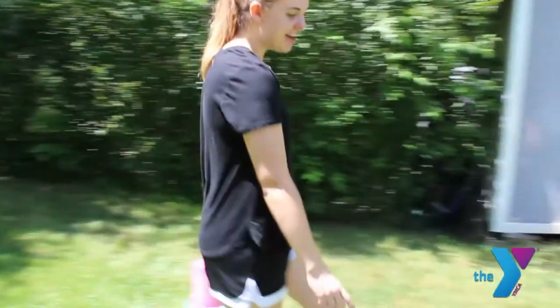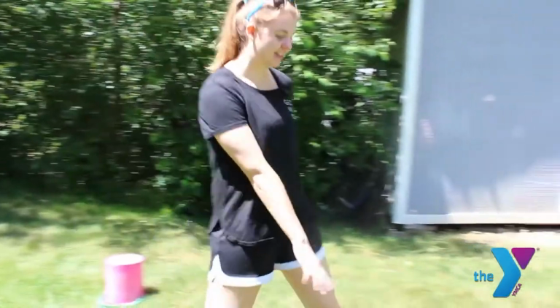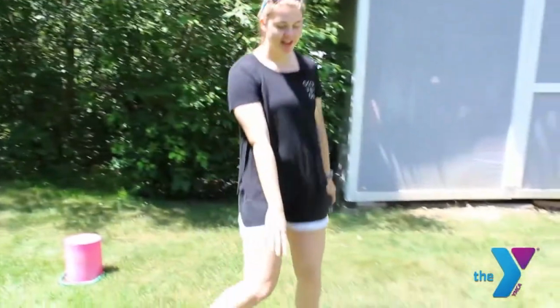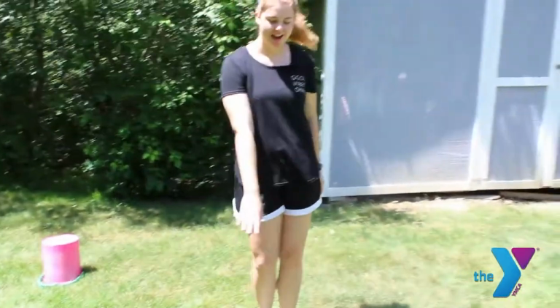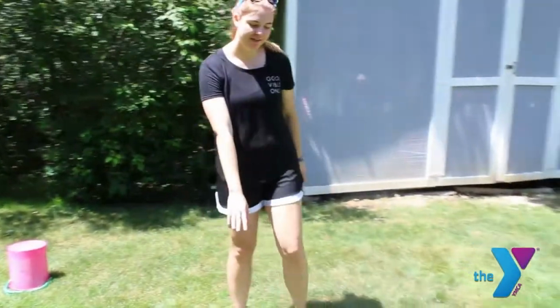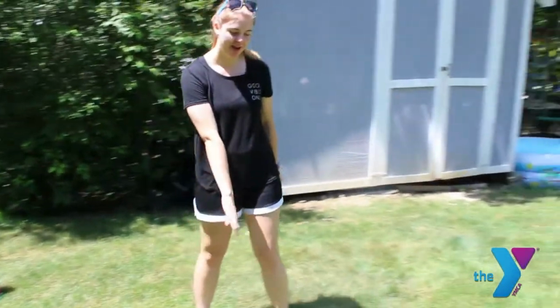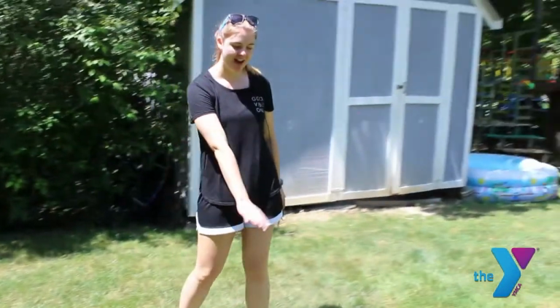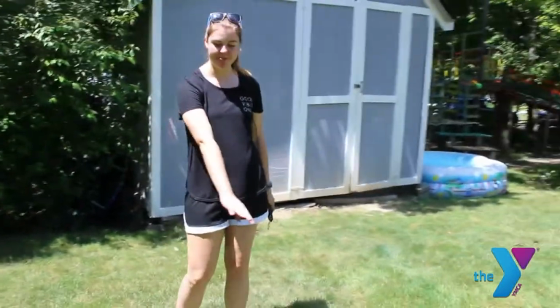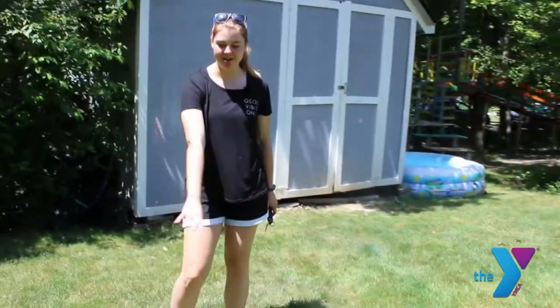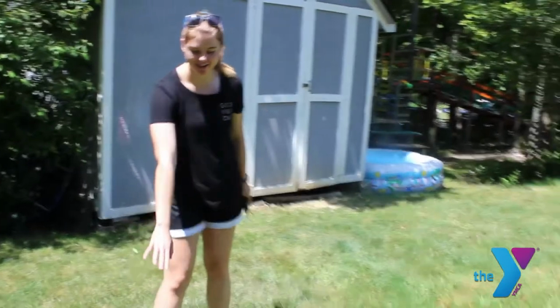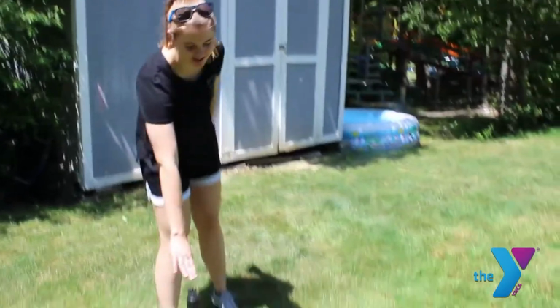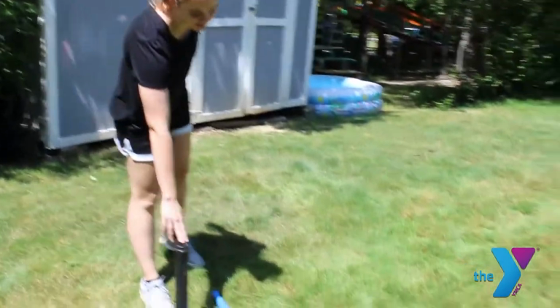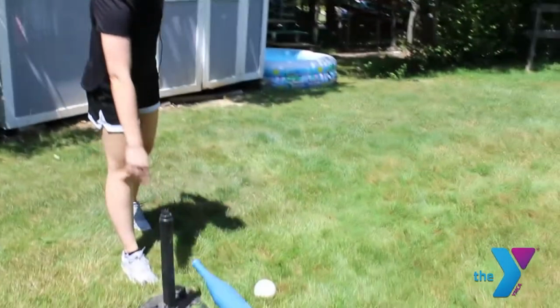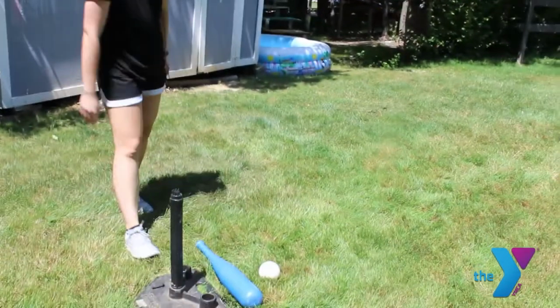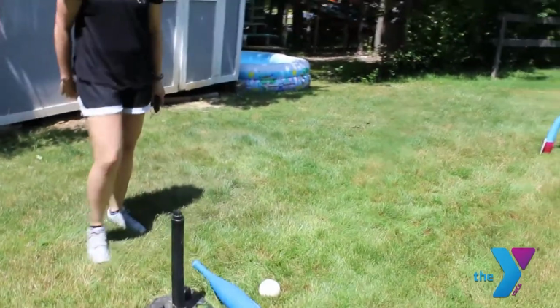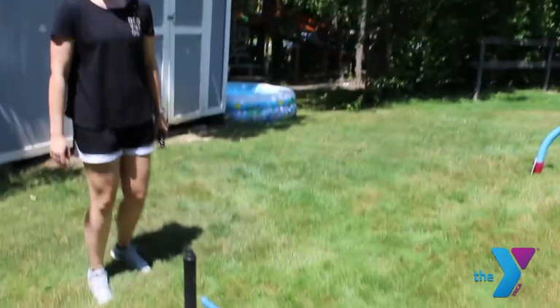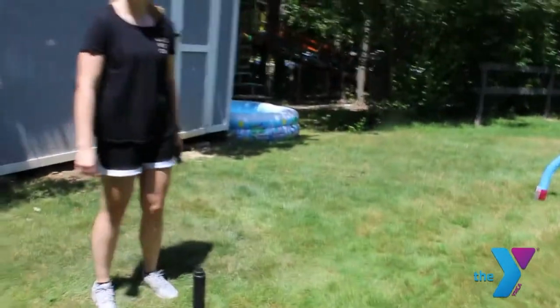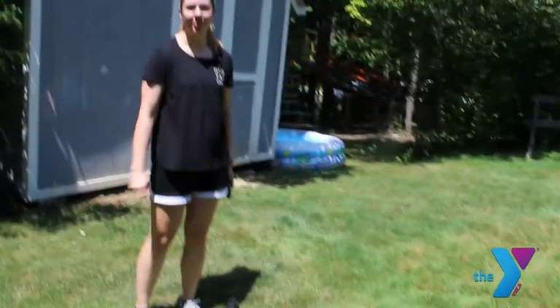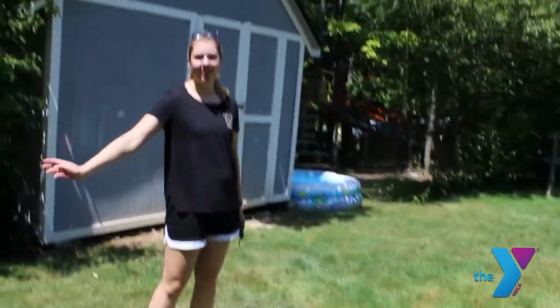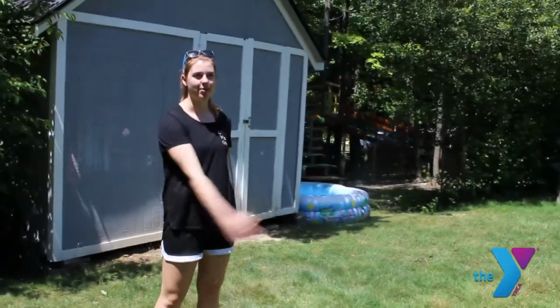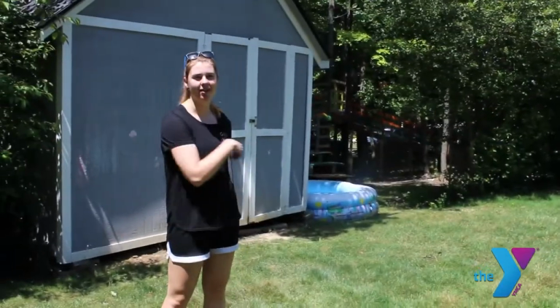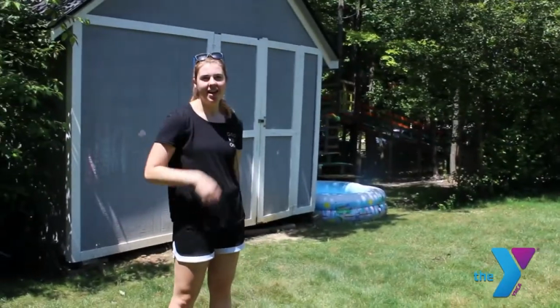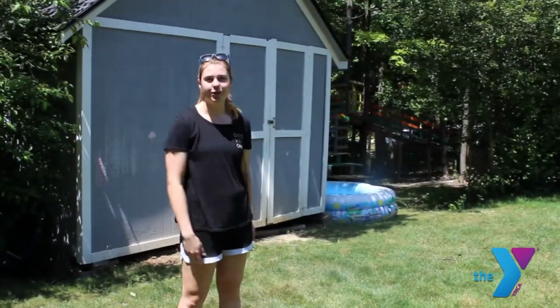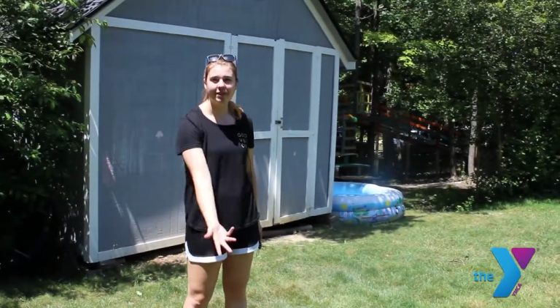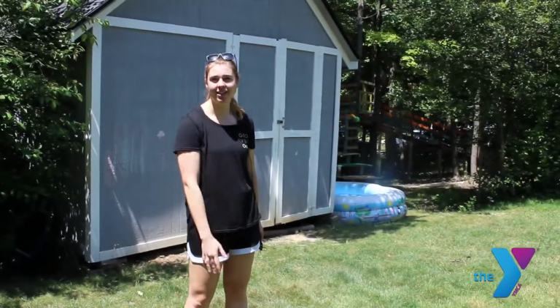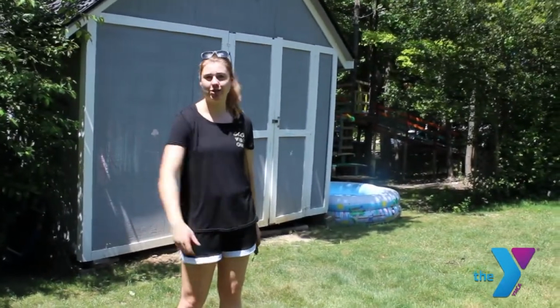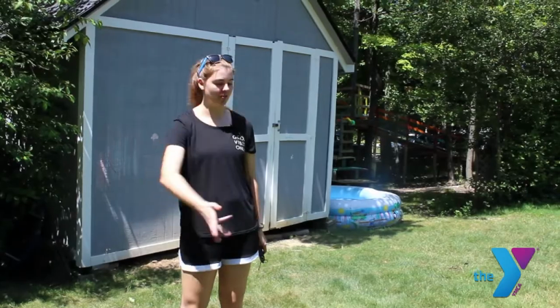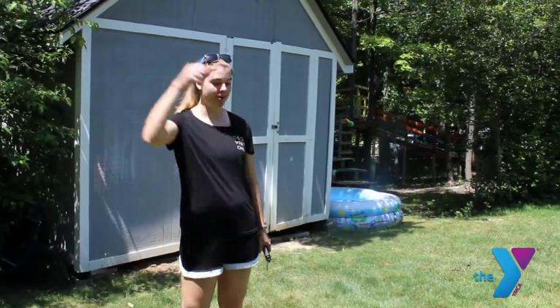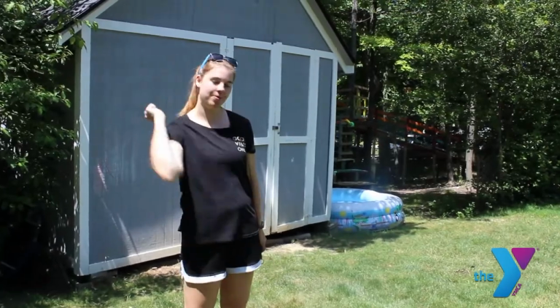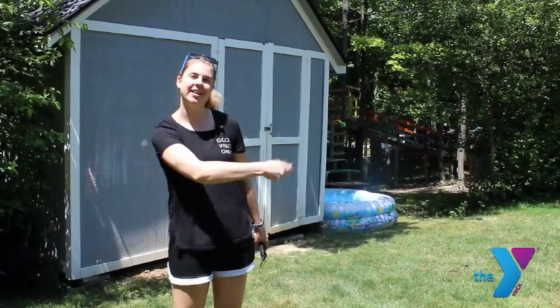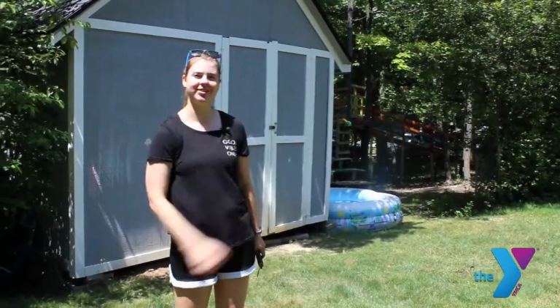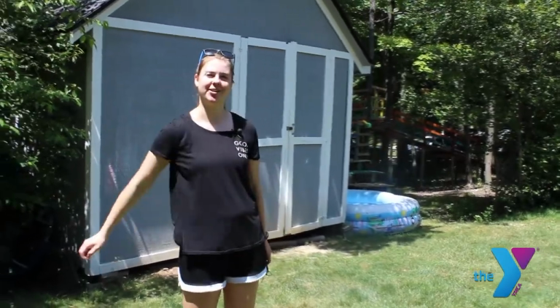Next we have a bat, a ball, and a tee. We just used these to hit the ball, and if you don't have the tee you could just throw the ball up and hit it yourself.